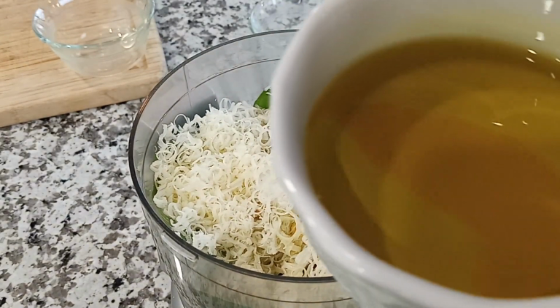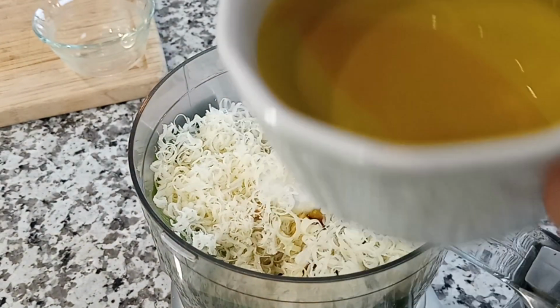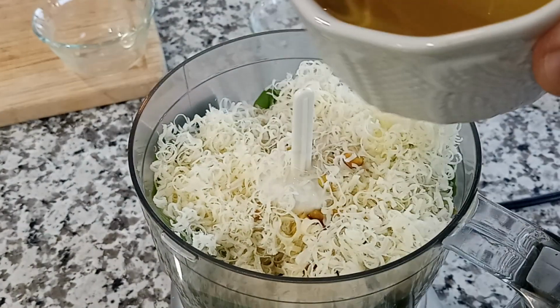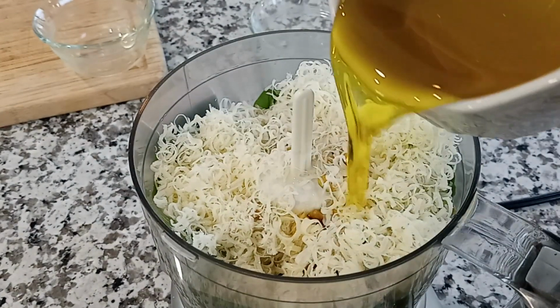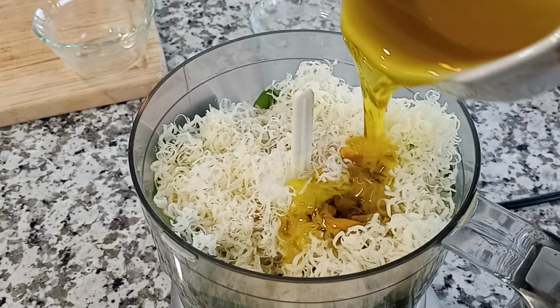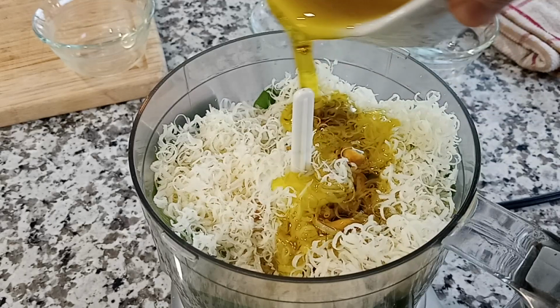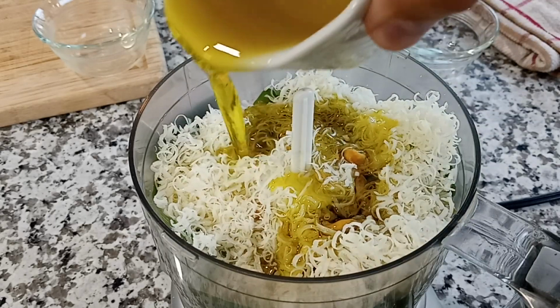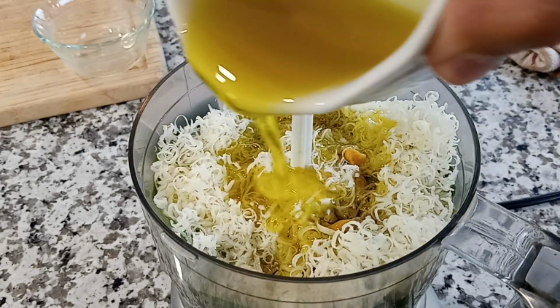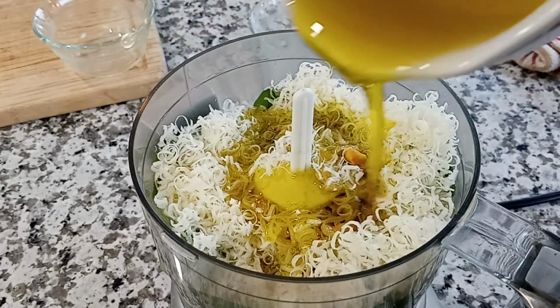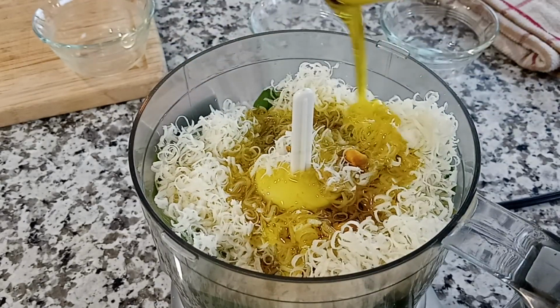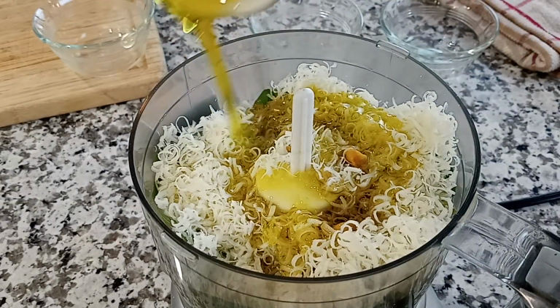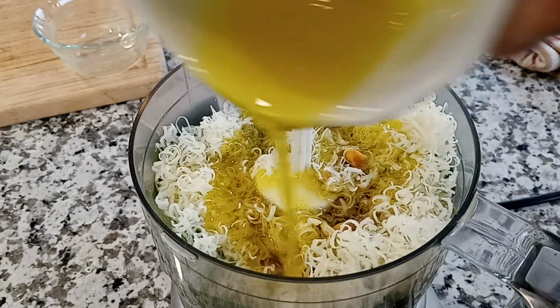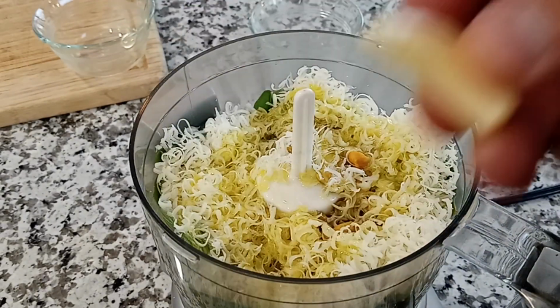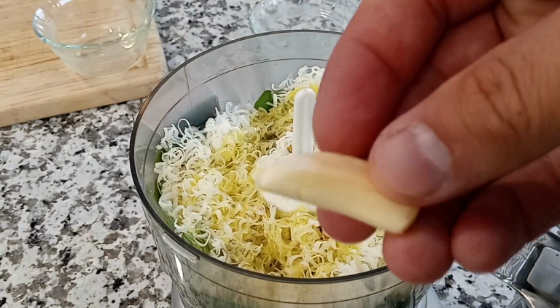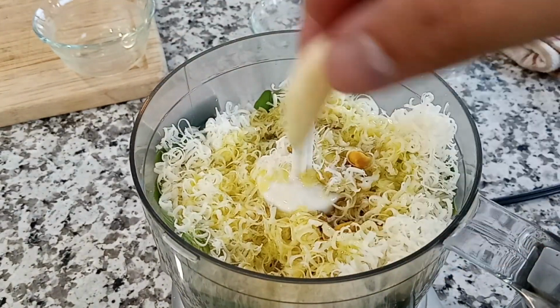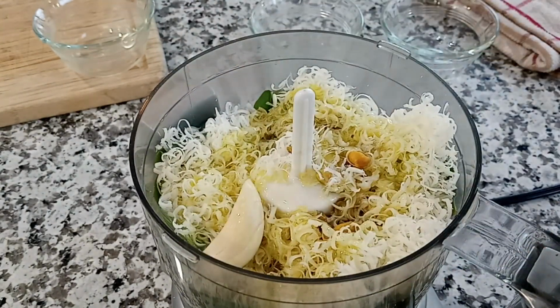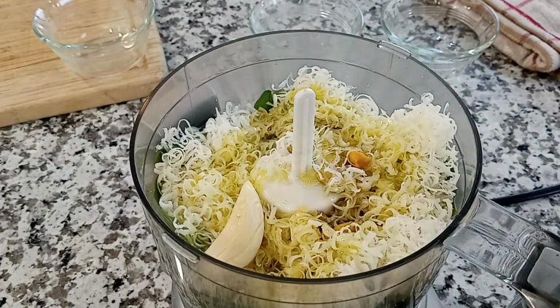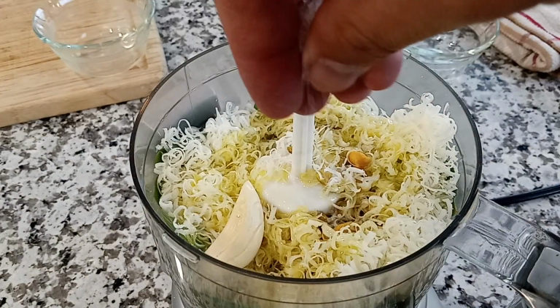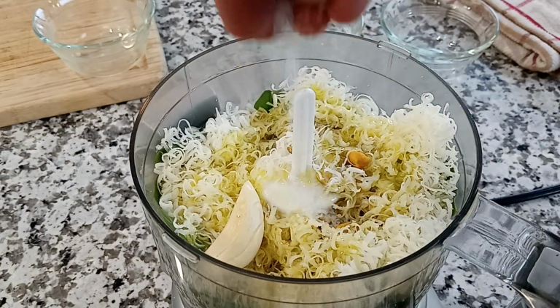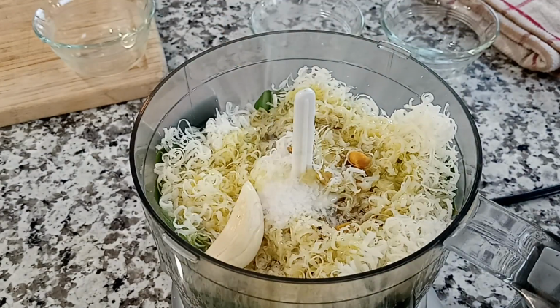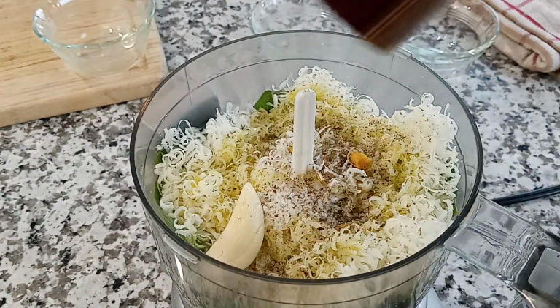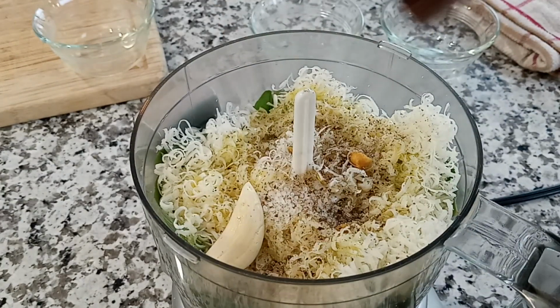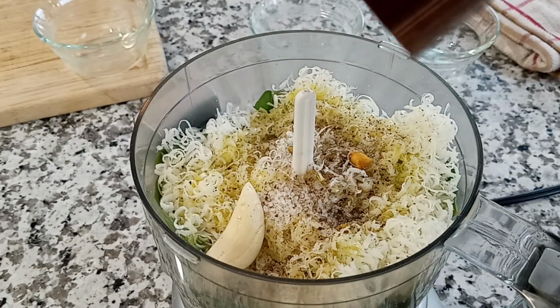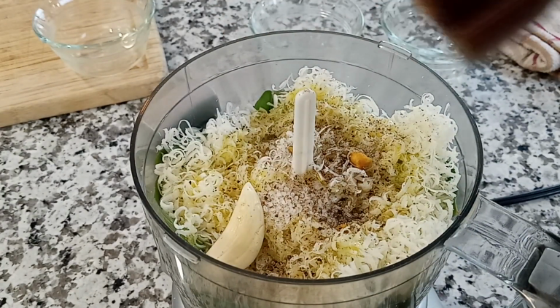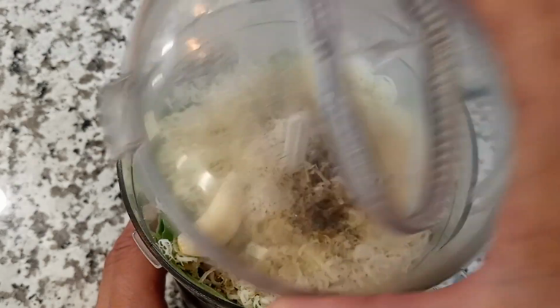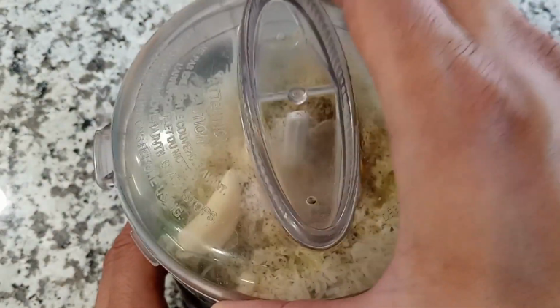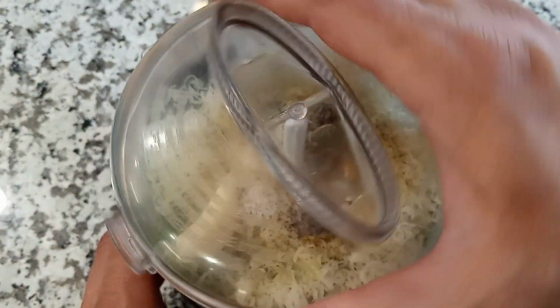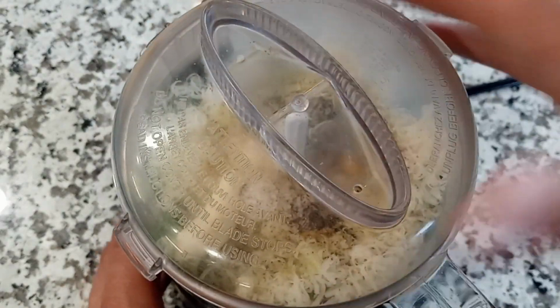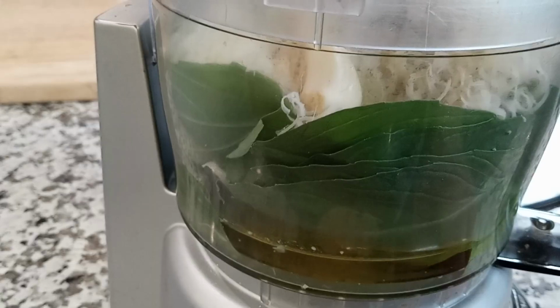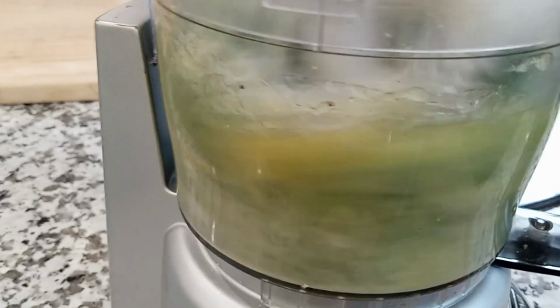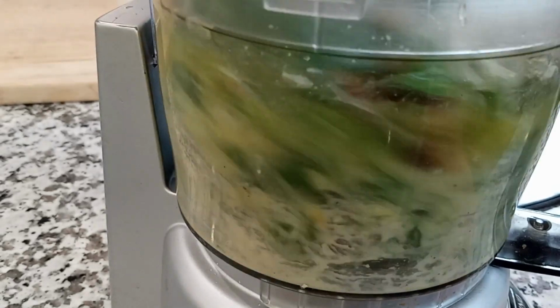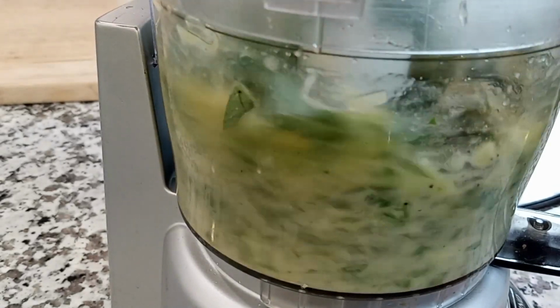Next, pour in your olive oil, about a half a cup's worth. Then finally add one clove of garlic, a pinch of salt, and some black pepper. Then pop that lid on and blend everything up until nice and smooth.